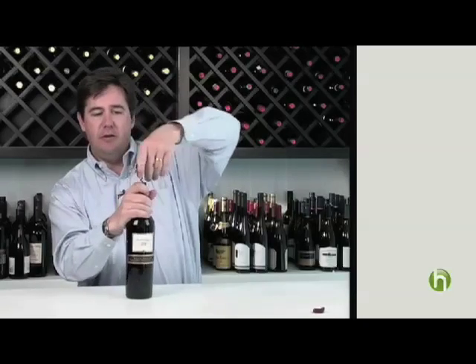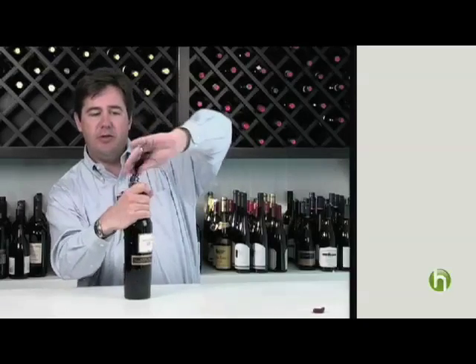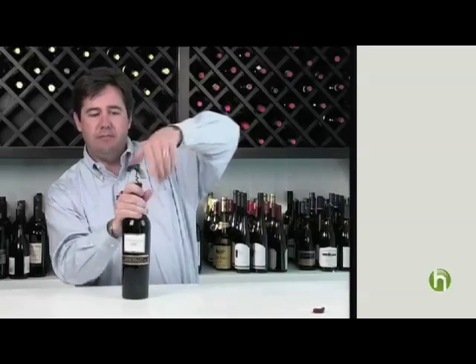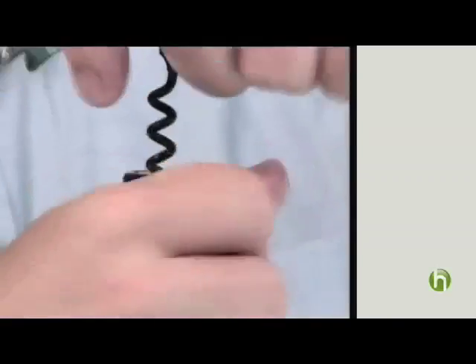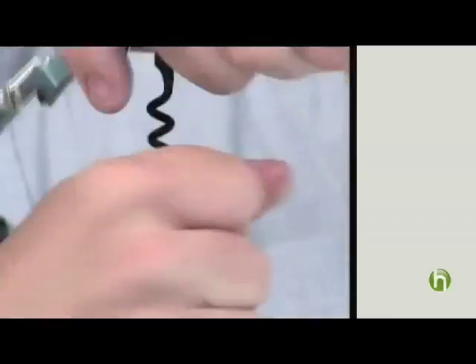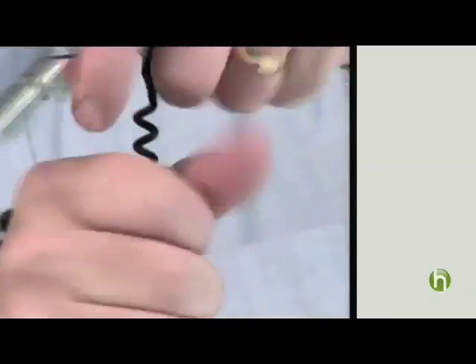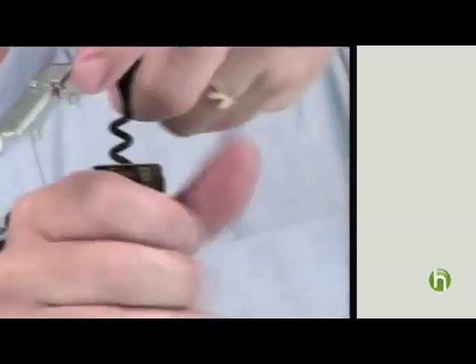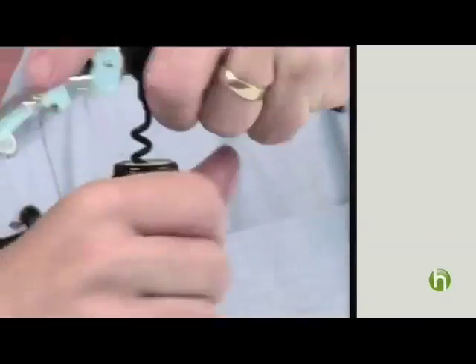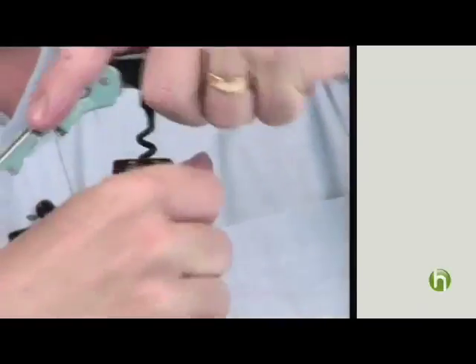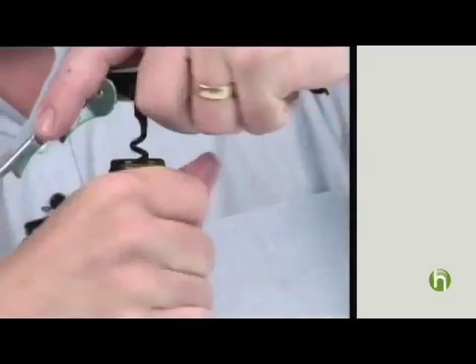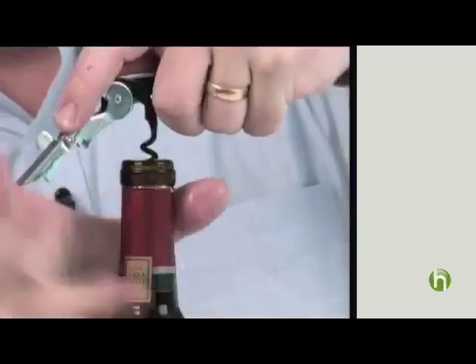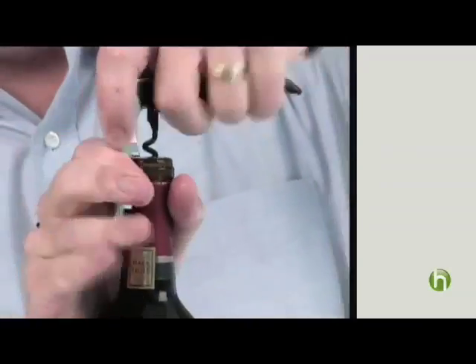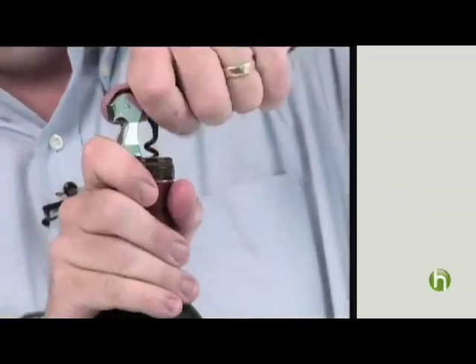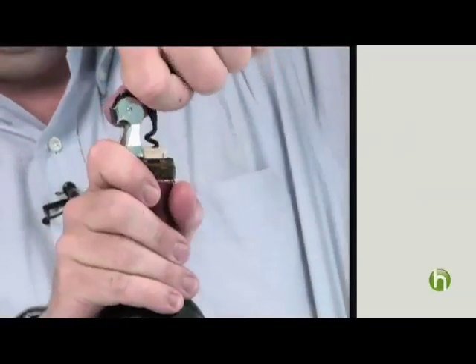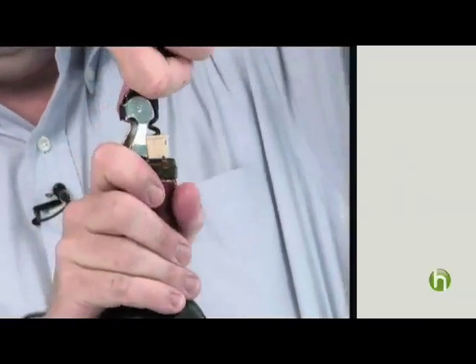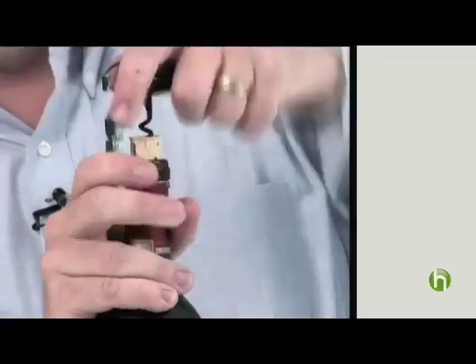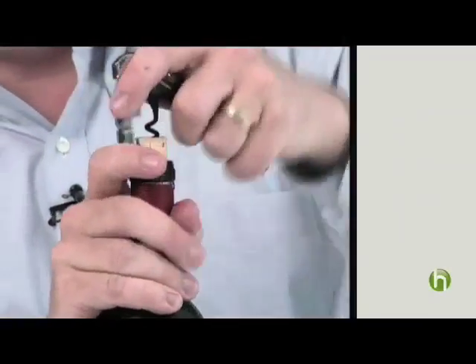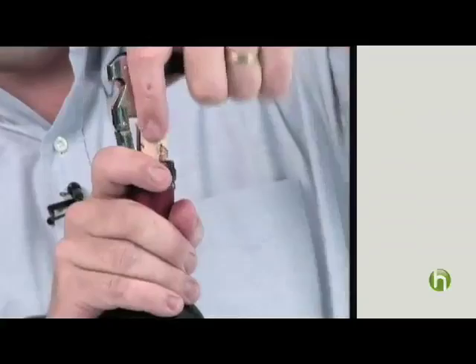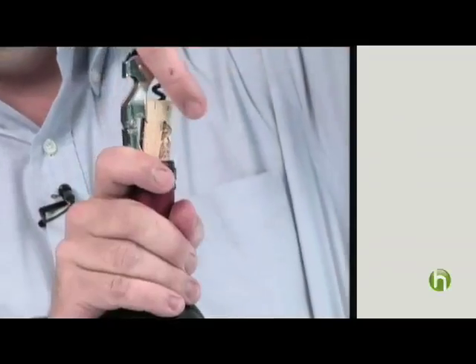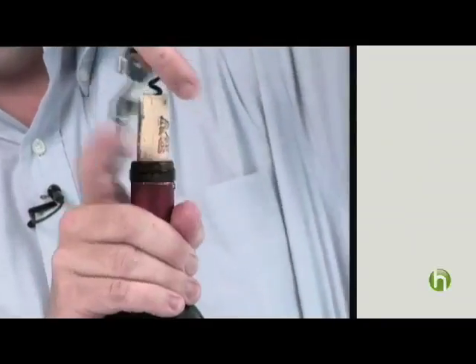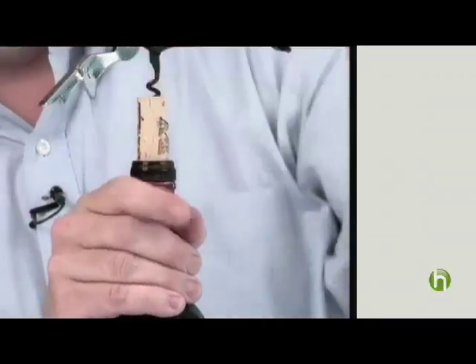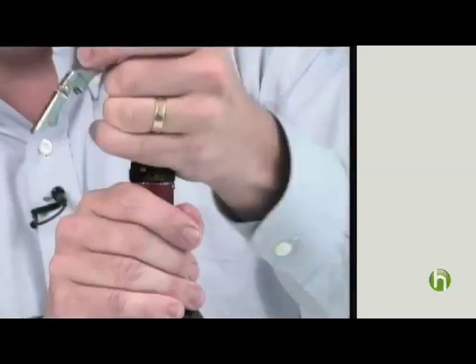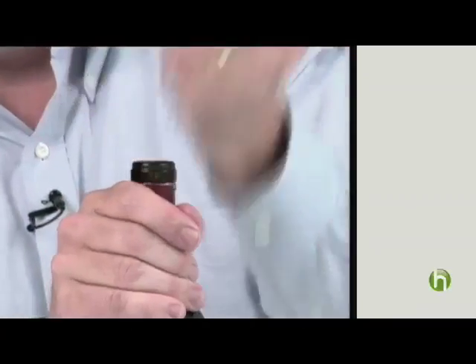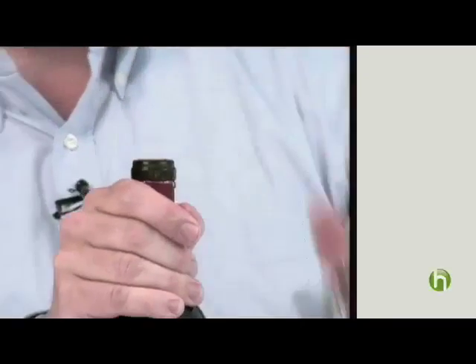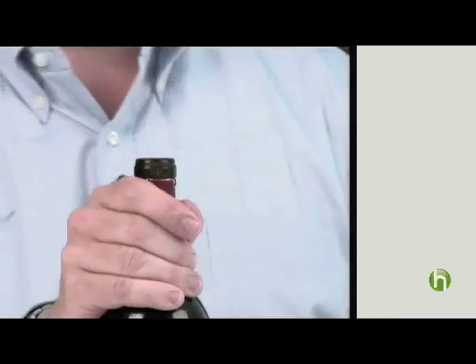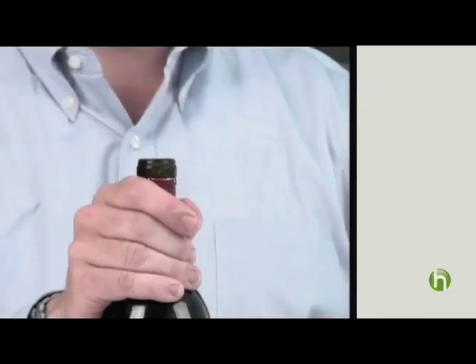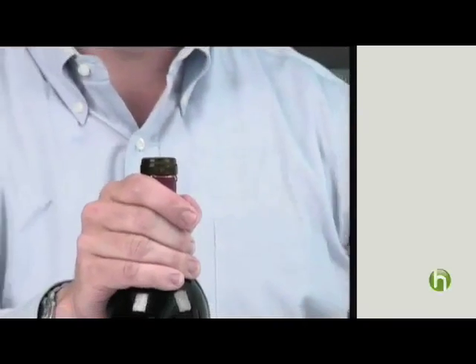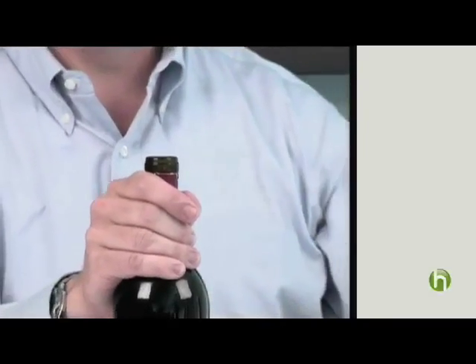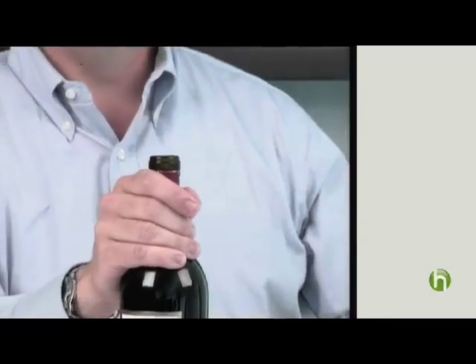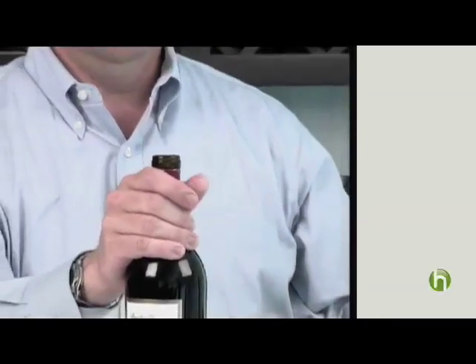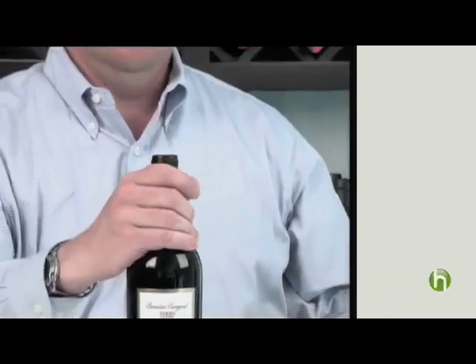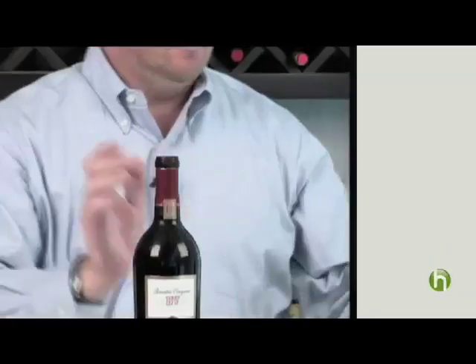You twist it. You can use the first part to bring out the cork a little bit, then move up to the next part. Pull that cork out — makes that nice popping sound. That's great.